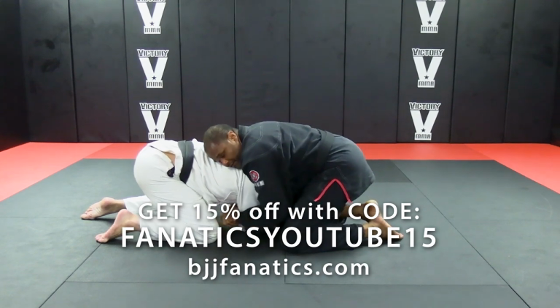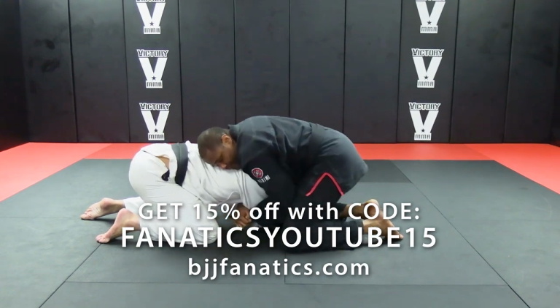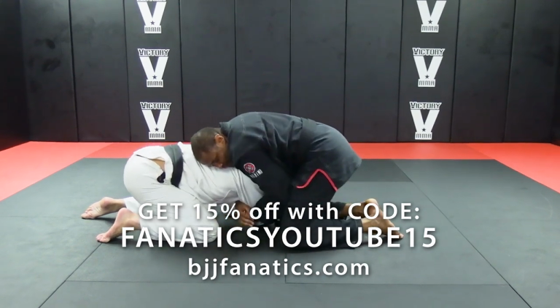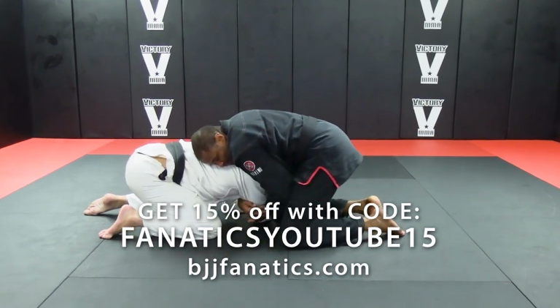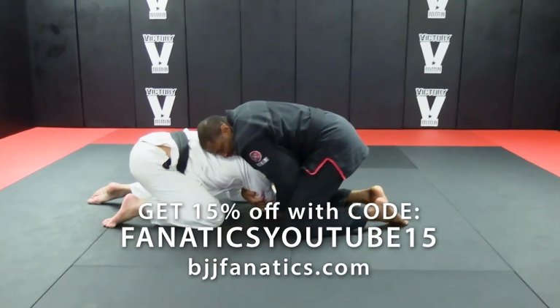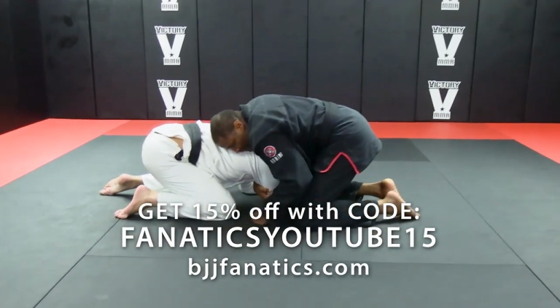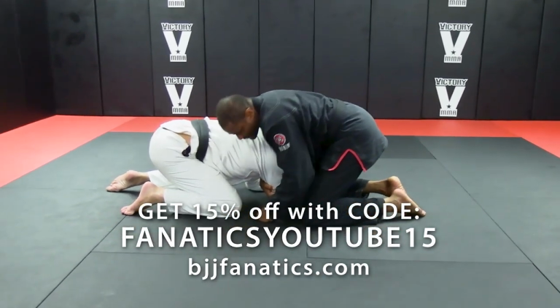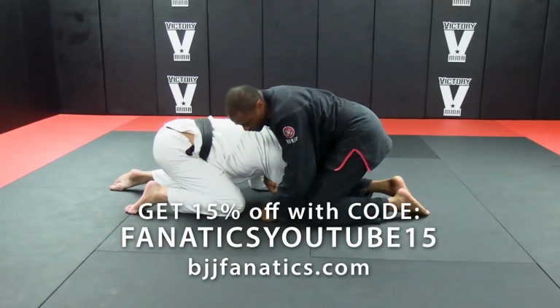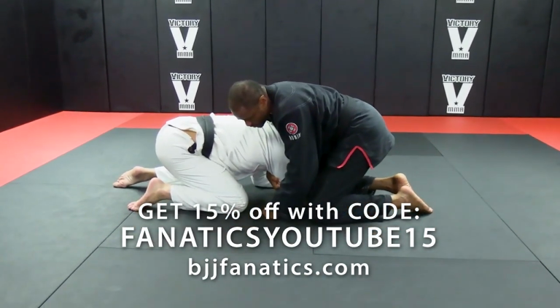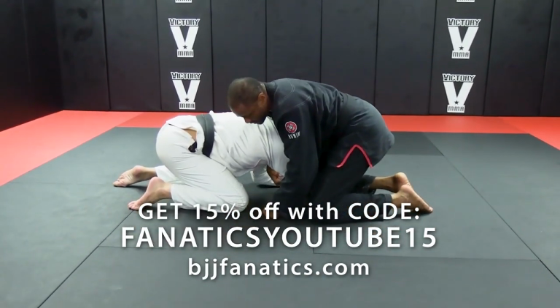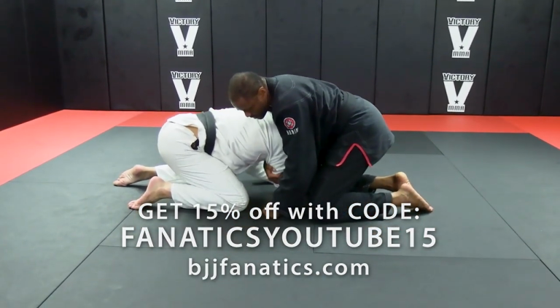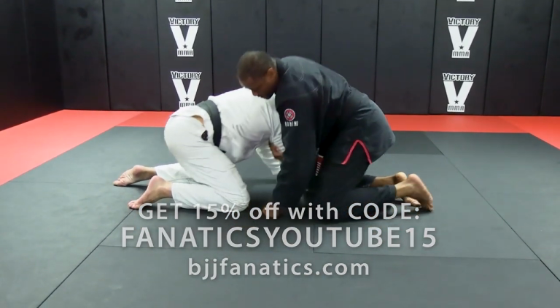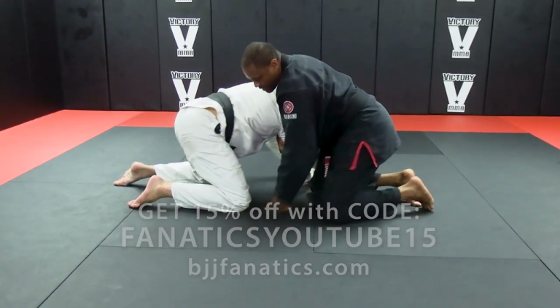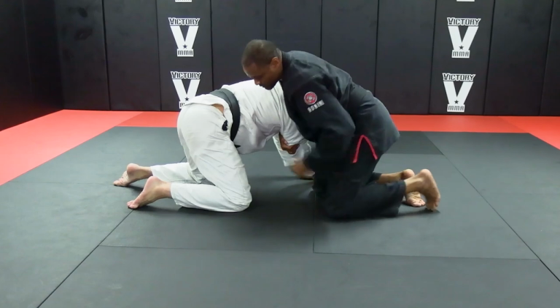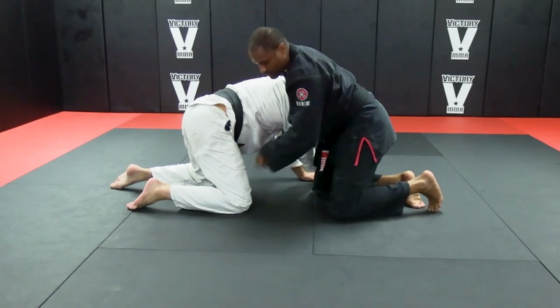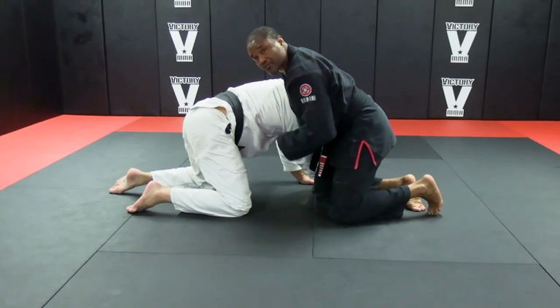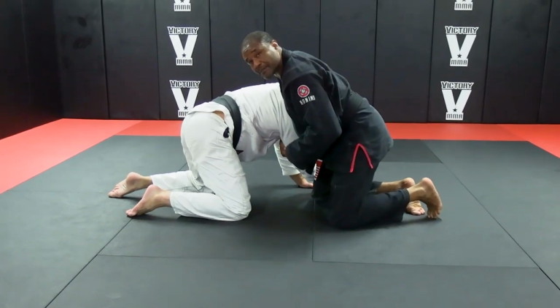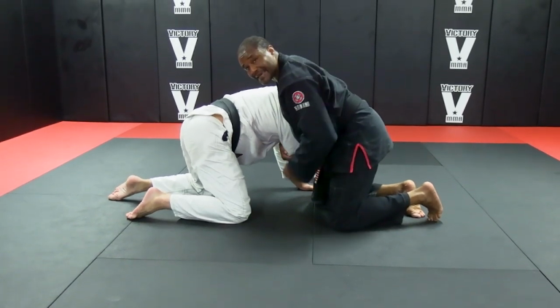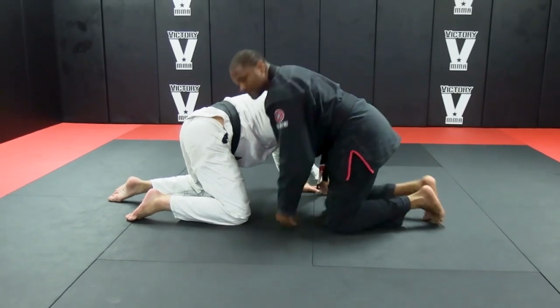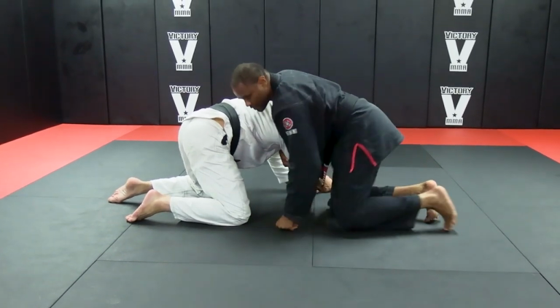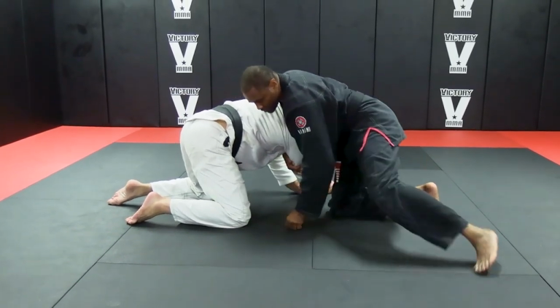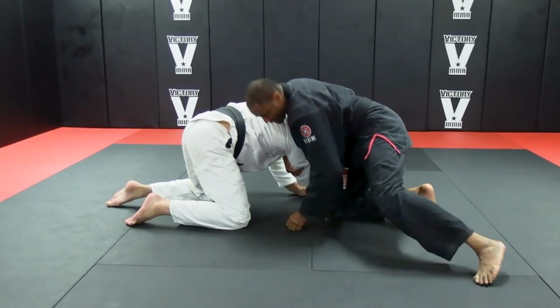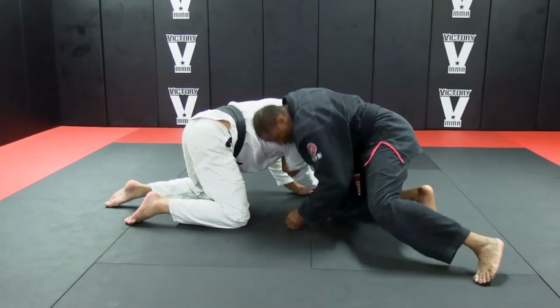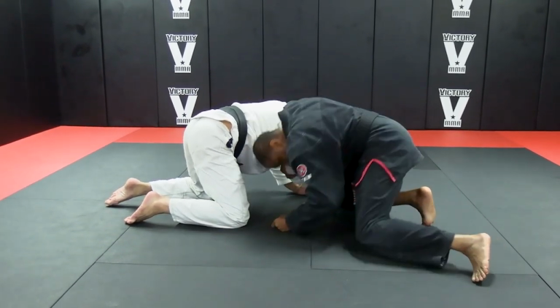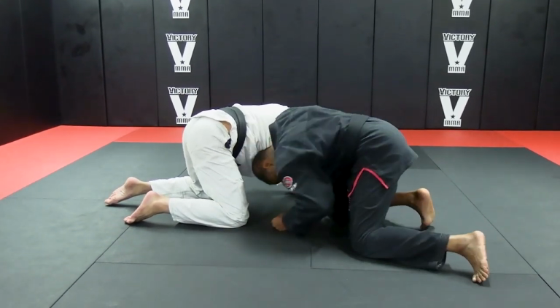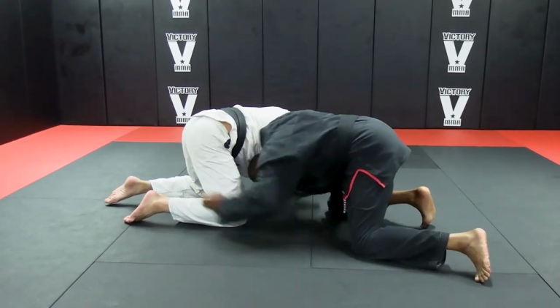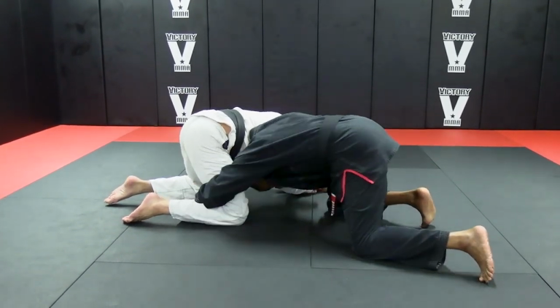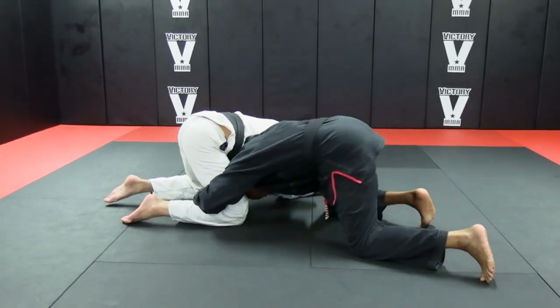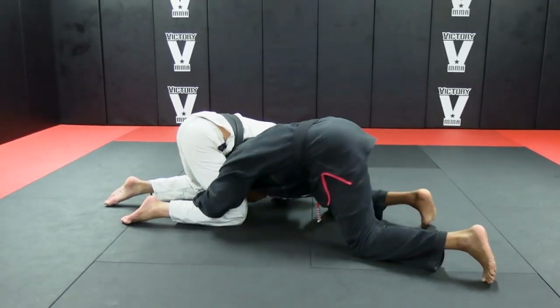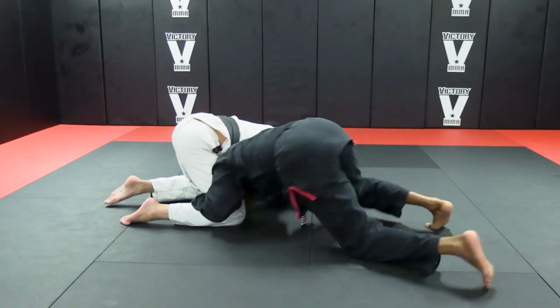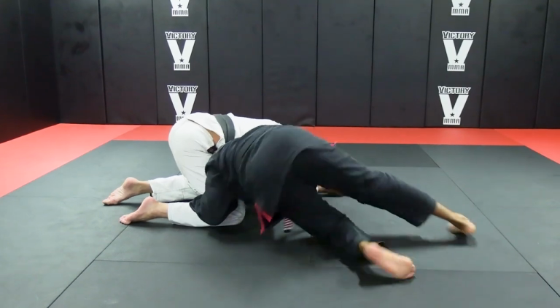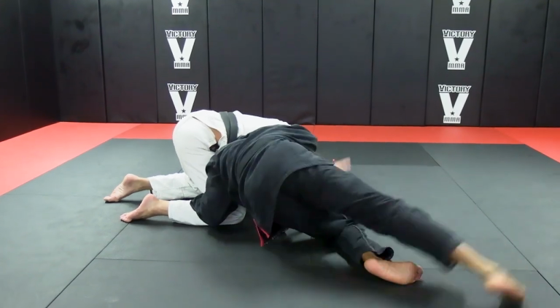From here, catch. If I notice he's trying to come up, that's a lot of room for my head. So my head's going to go in, grab his leg, and back step.